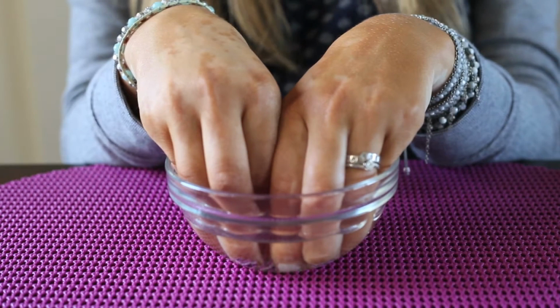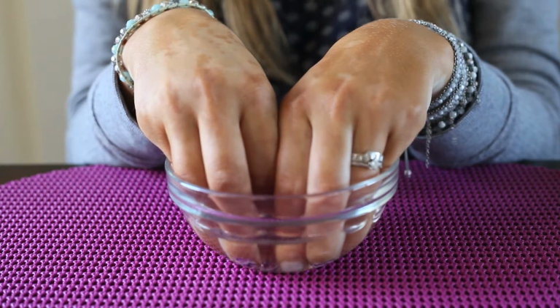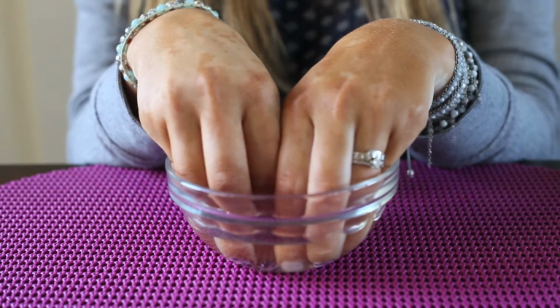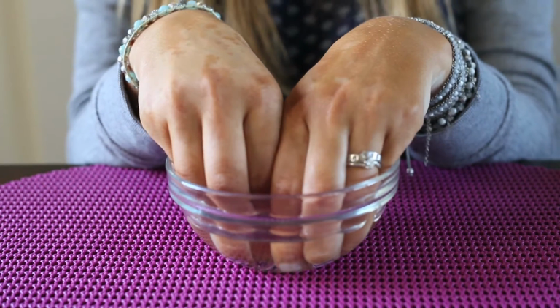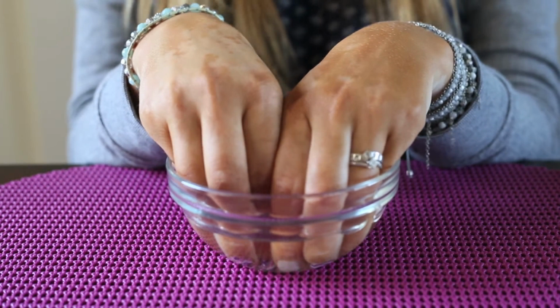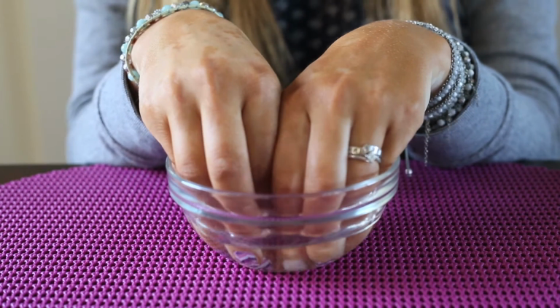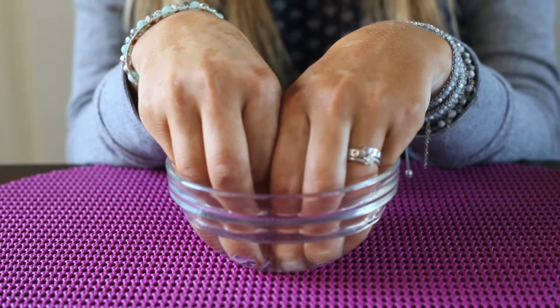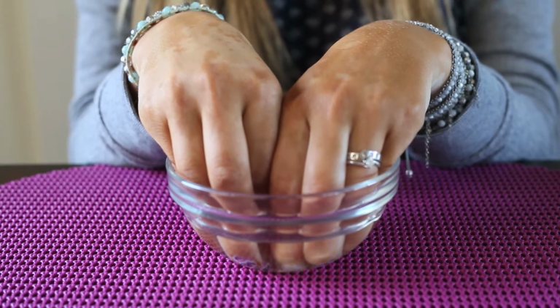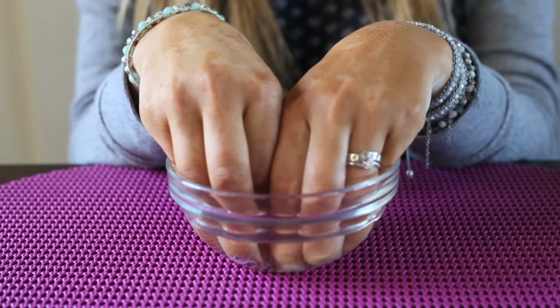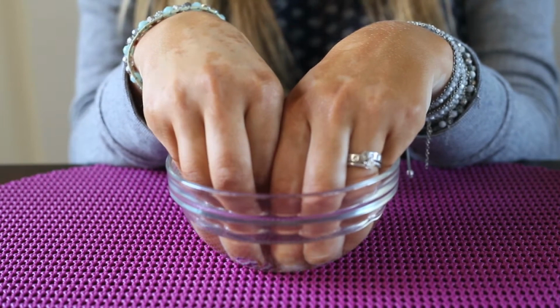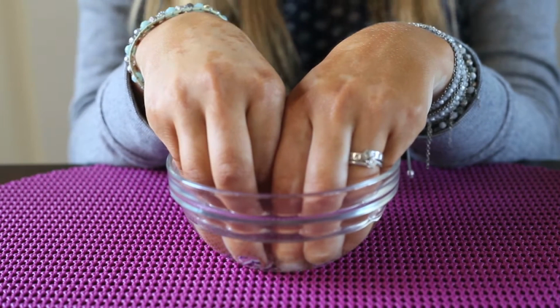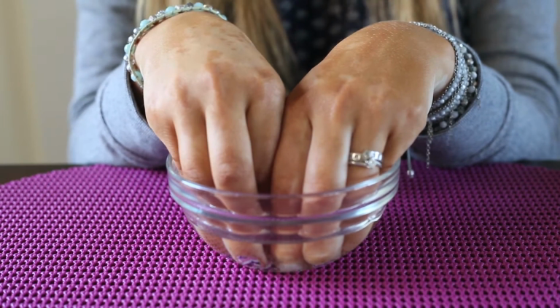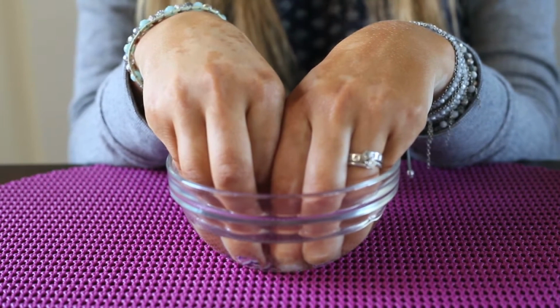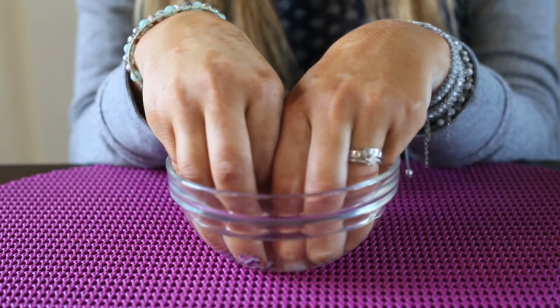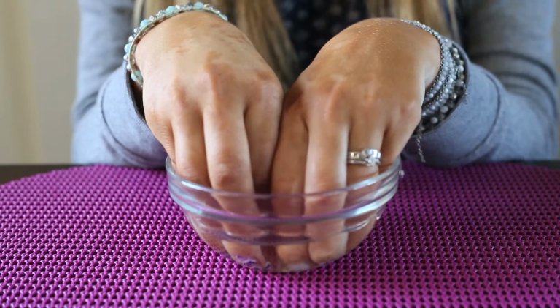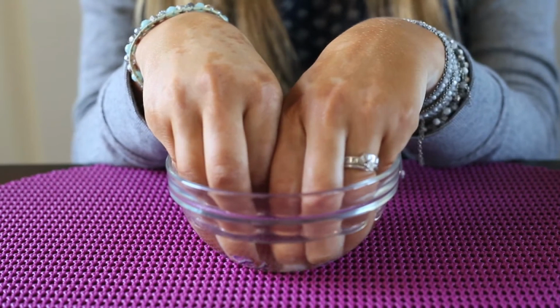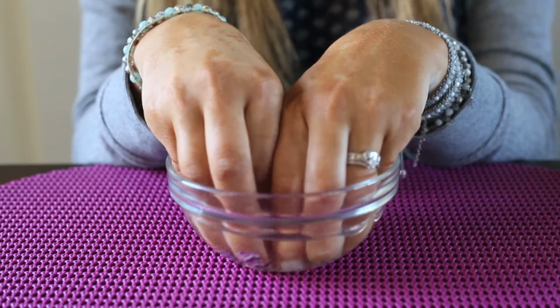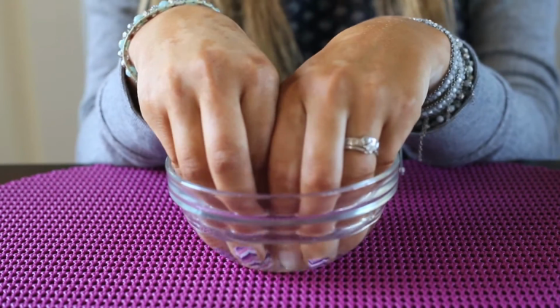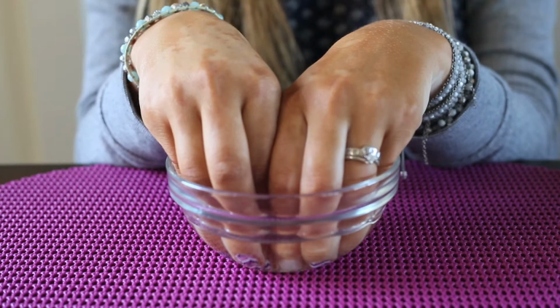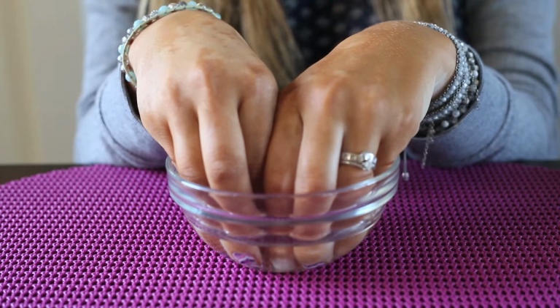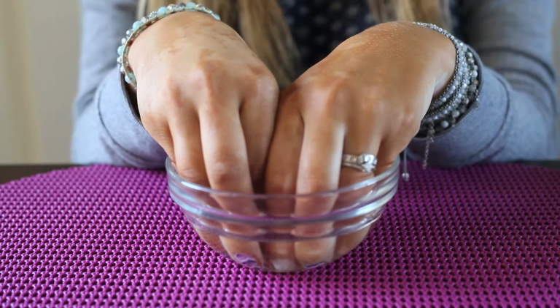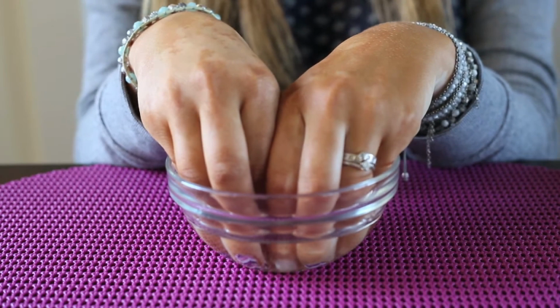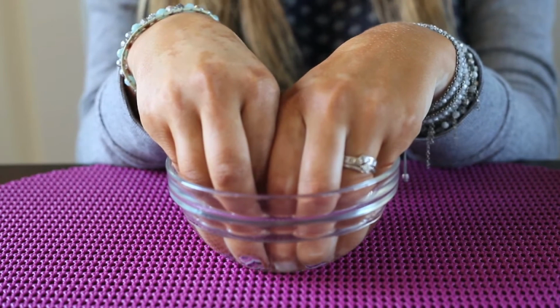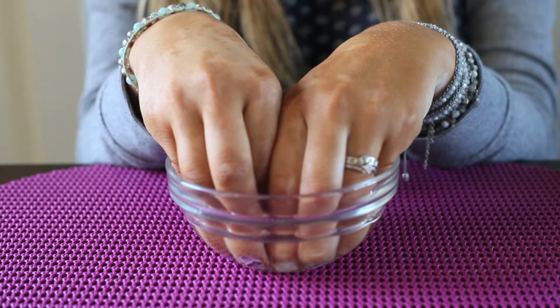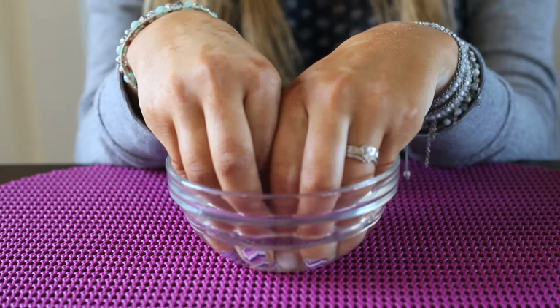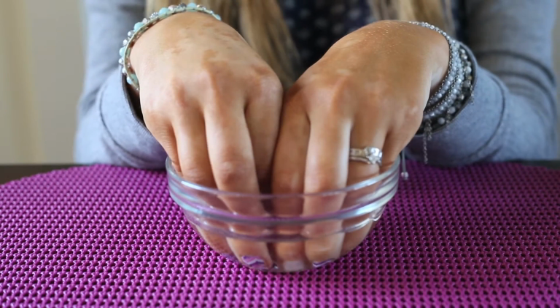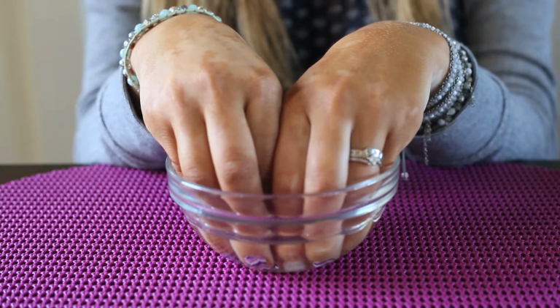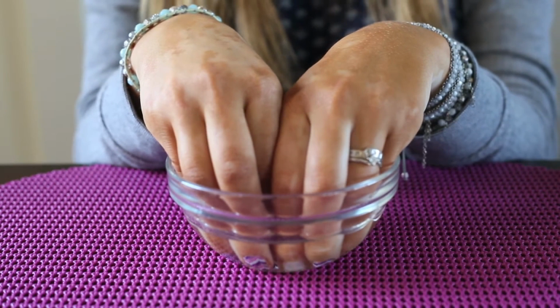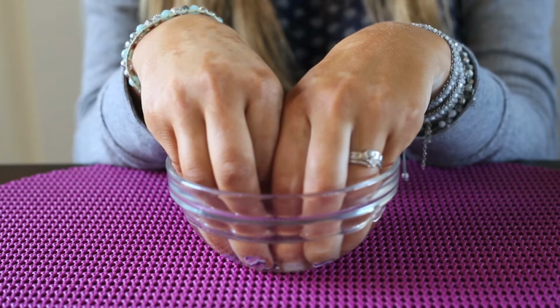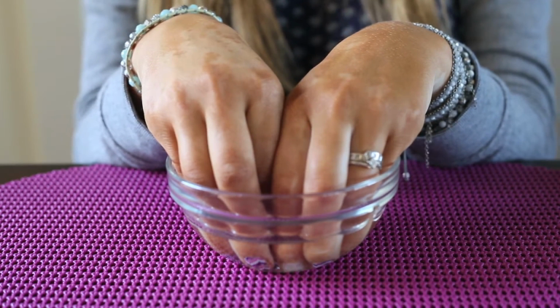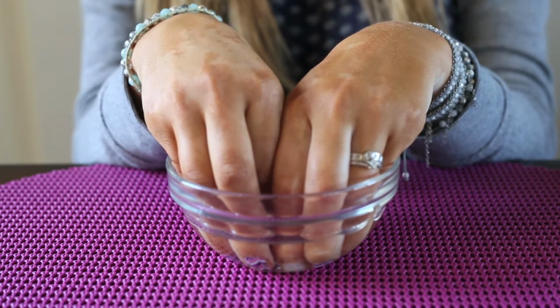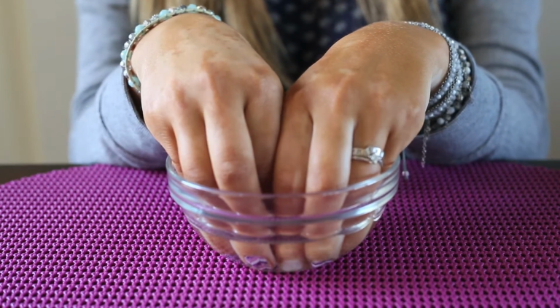Make sure that it's not too hot, otherwise you could burn your fingers. So test it to make sure that it's the right temperature for you.